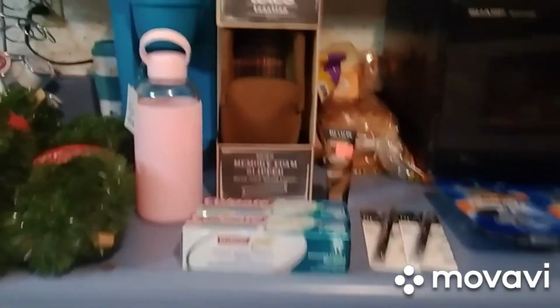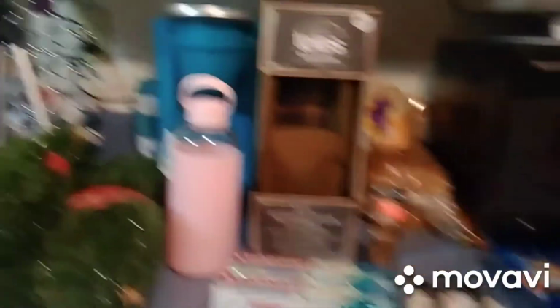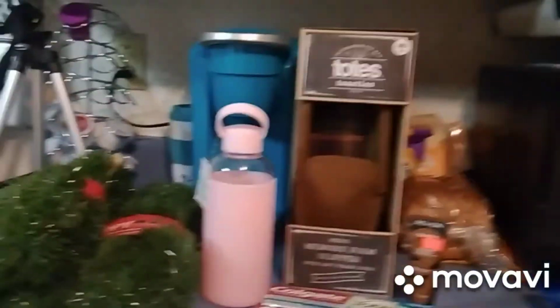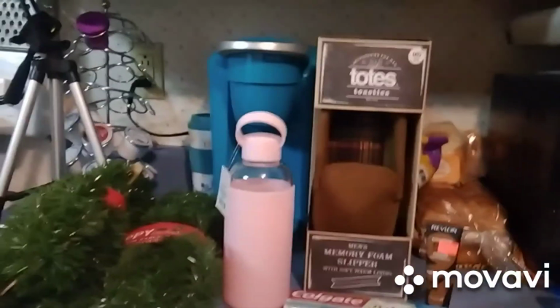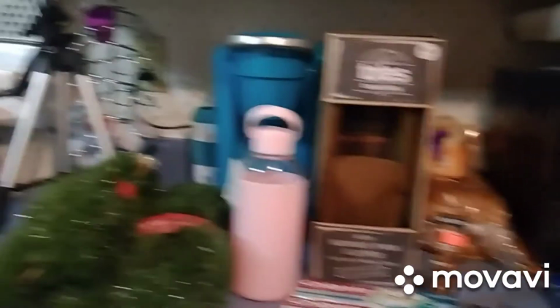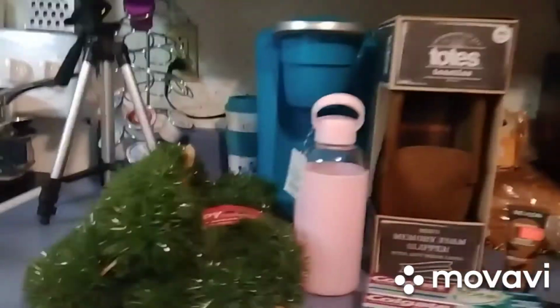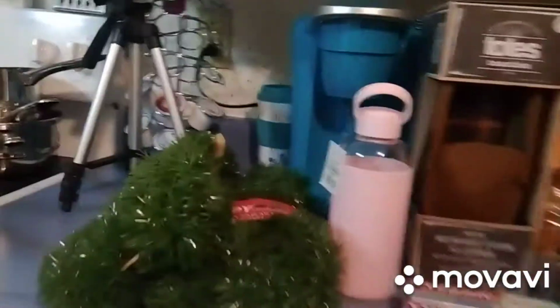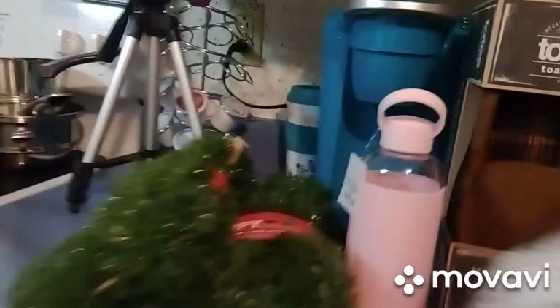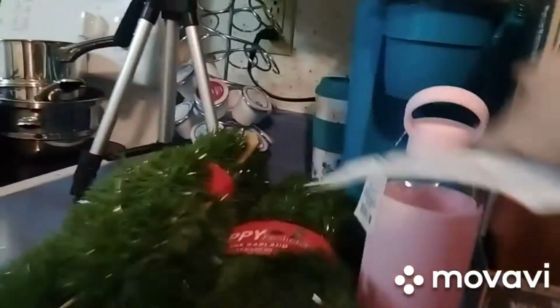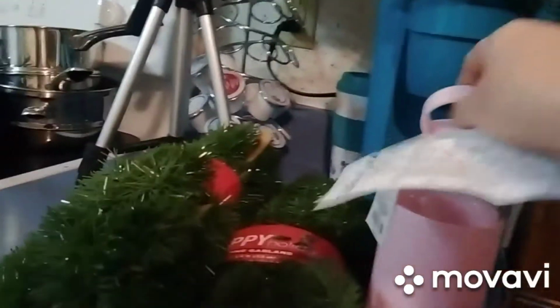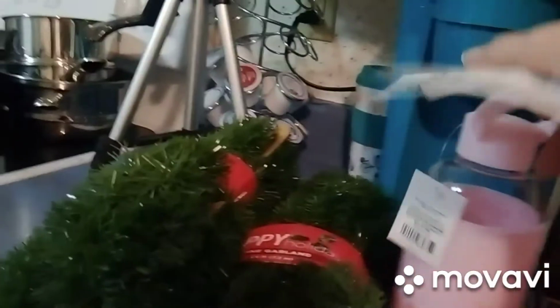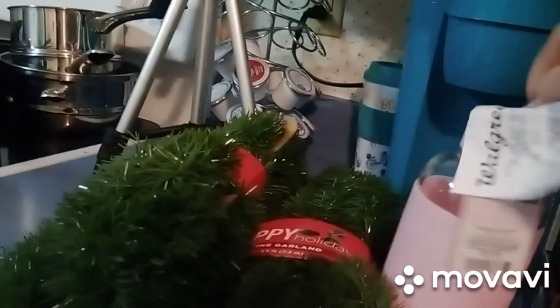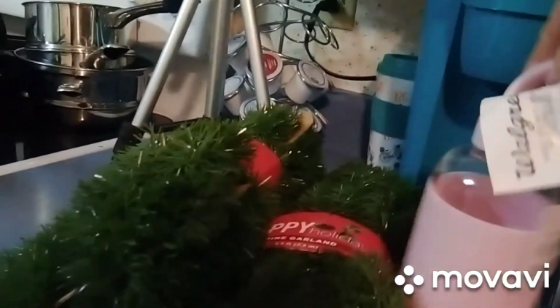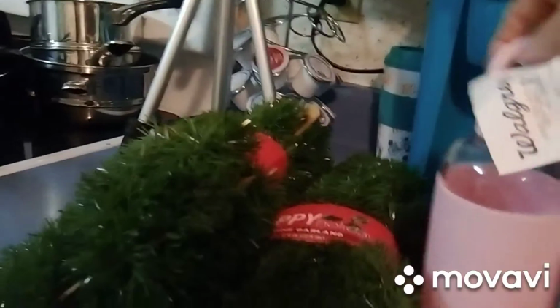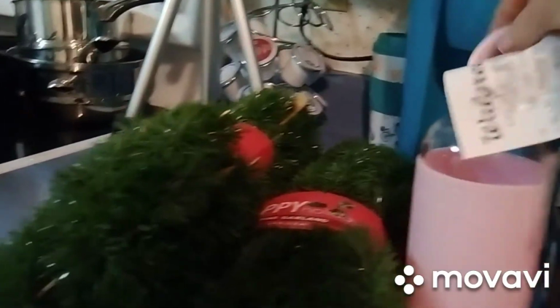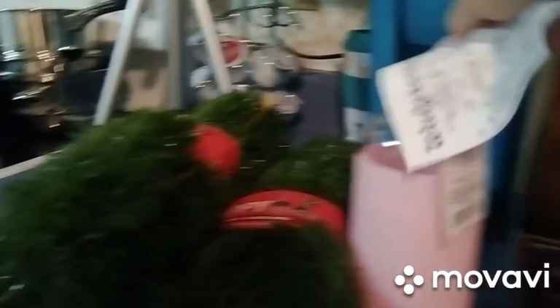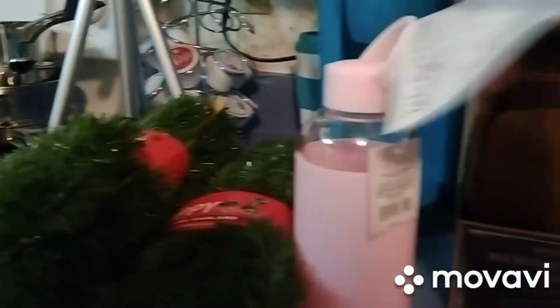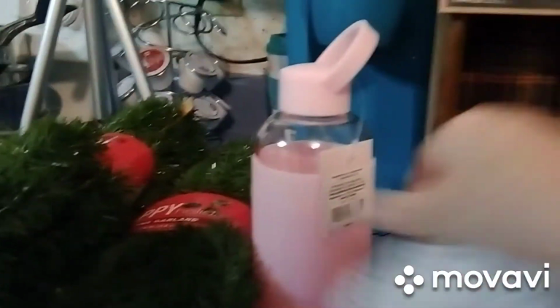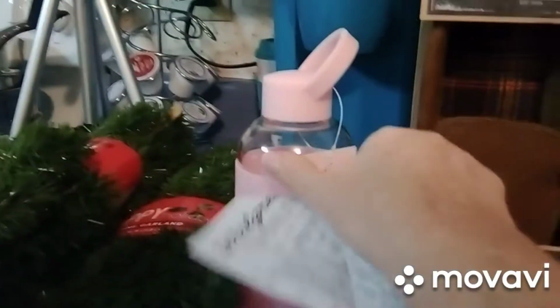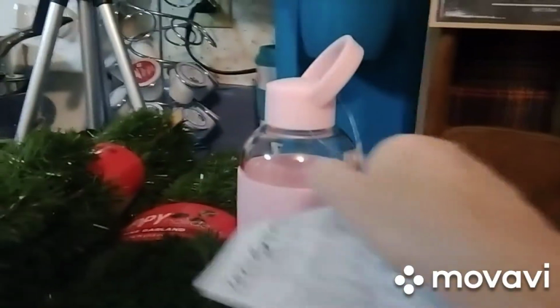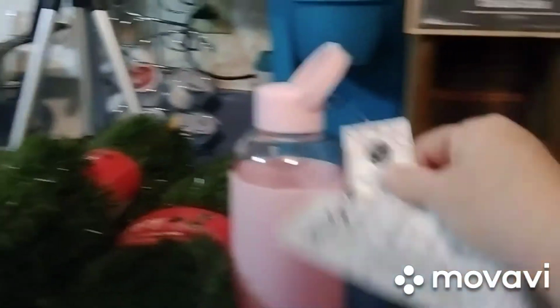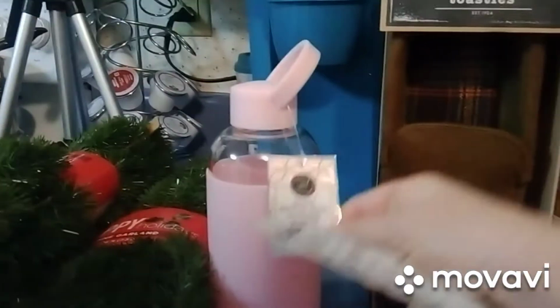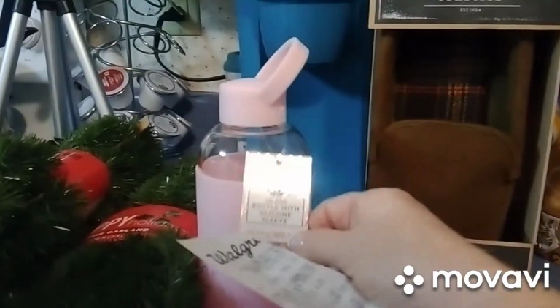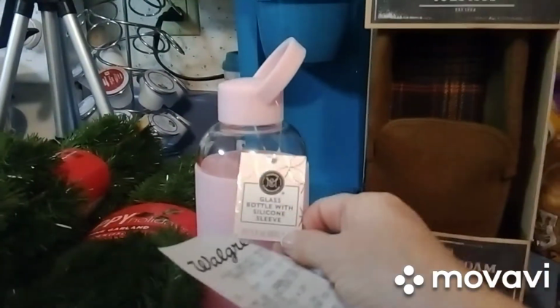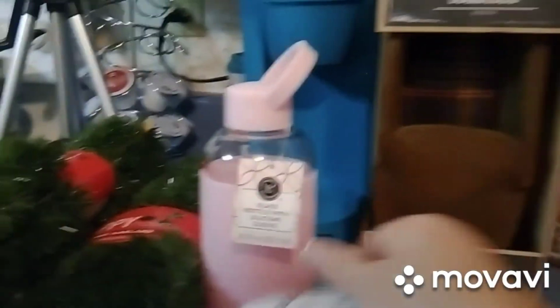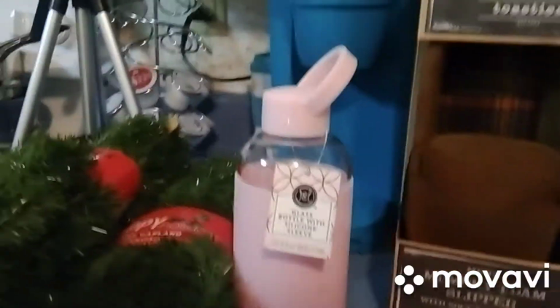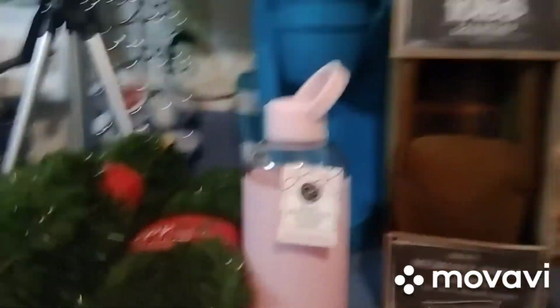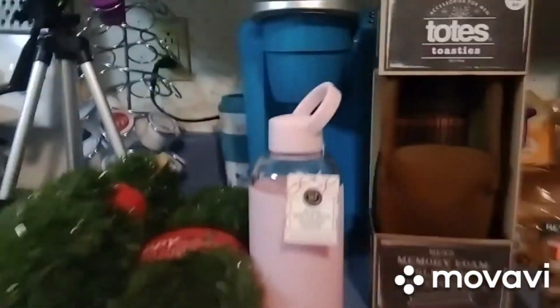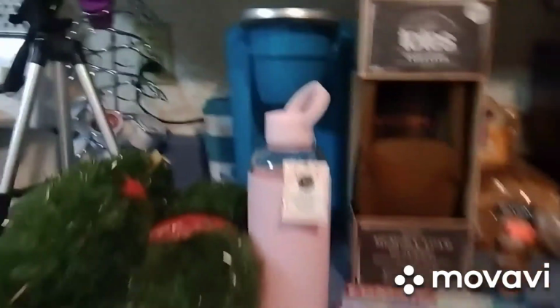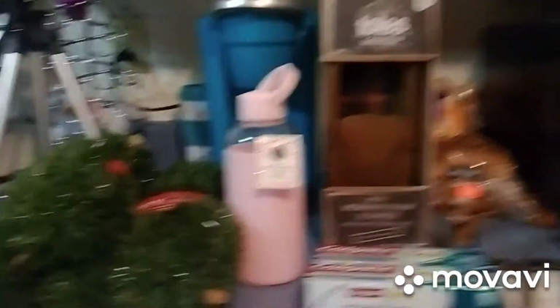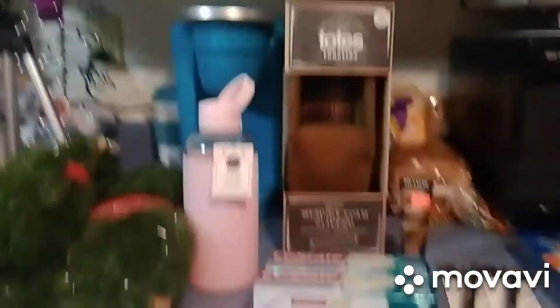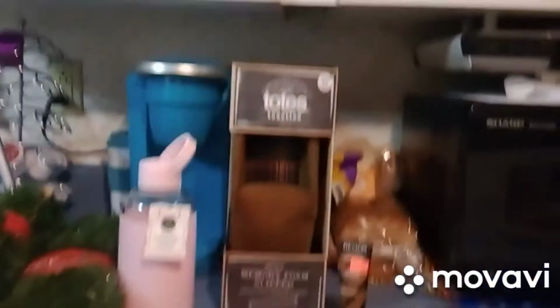The glass bottle — I've been wanting one of these. It's glass, so I don't have to put my water in plastic when I go to the gym. This was only $1.99.